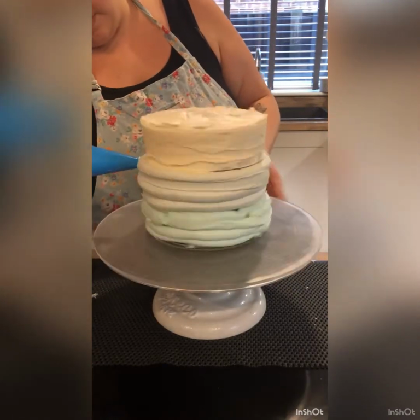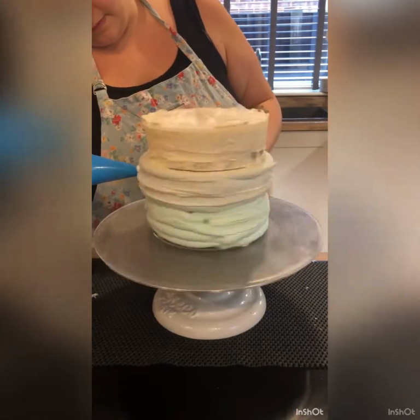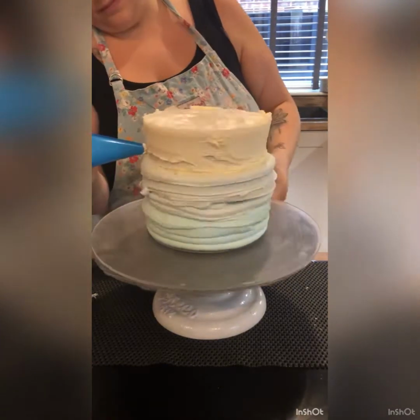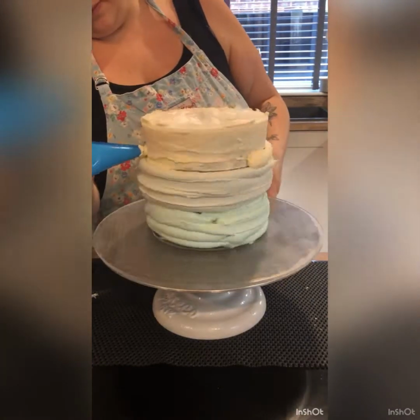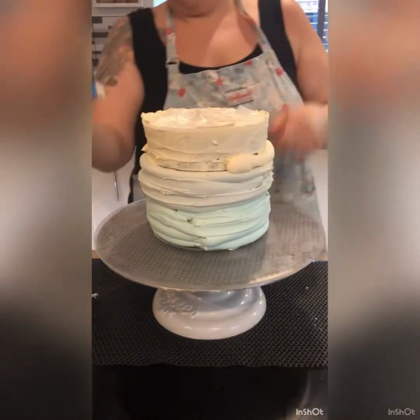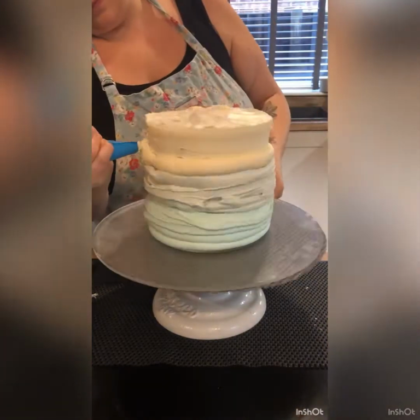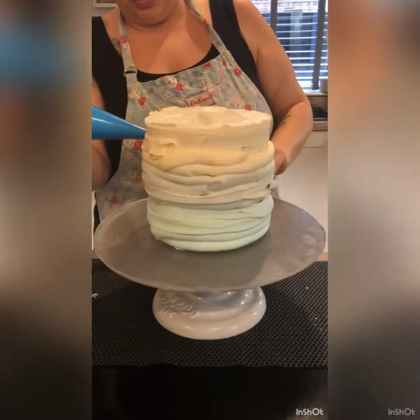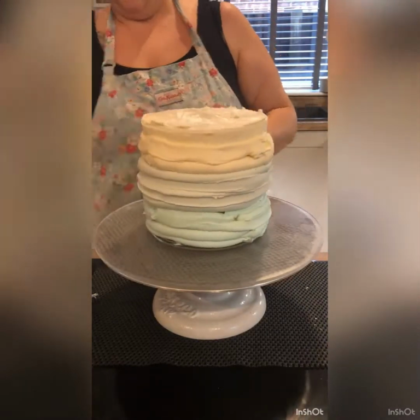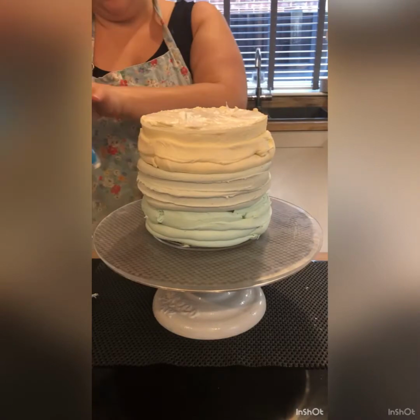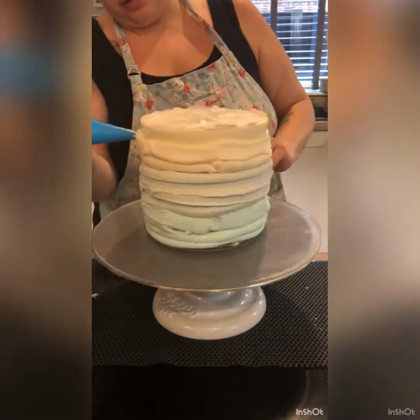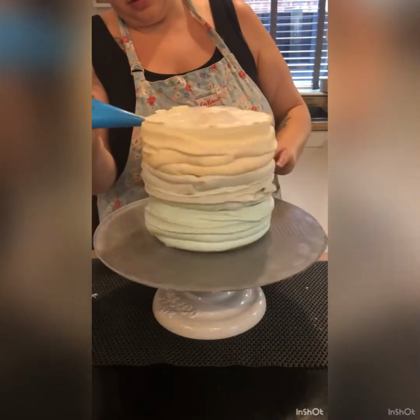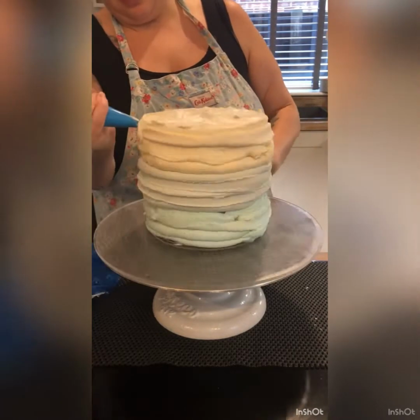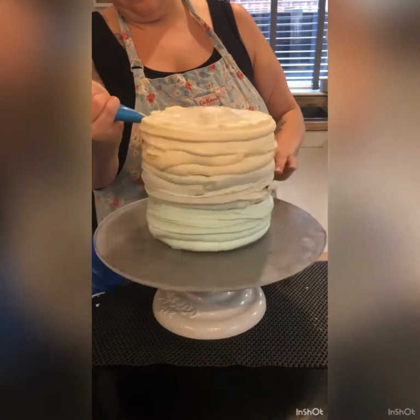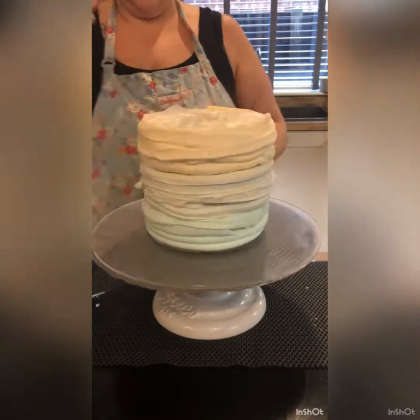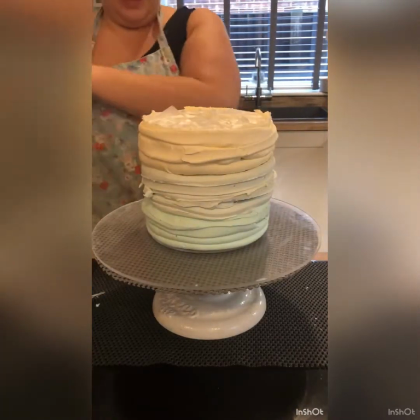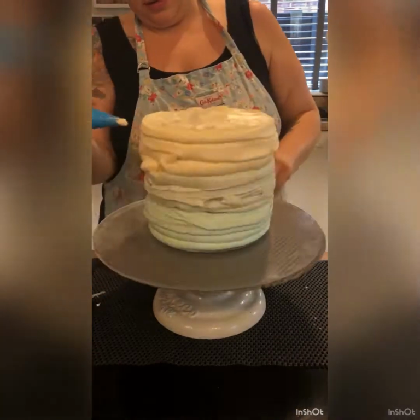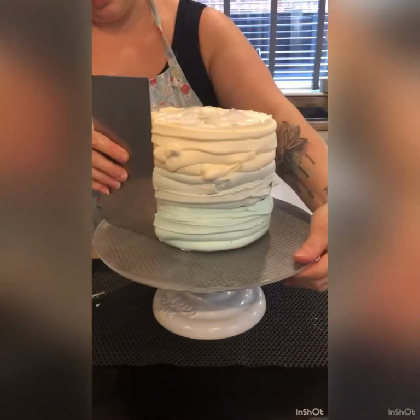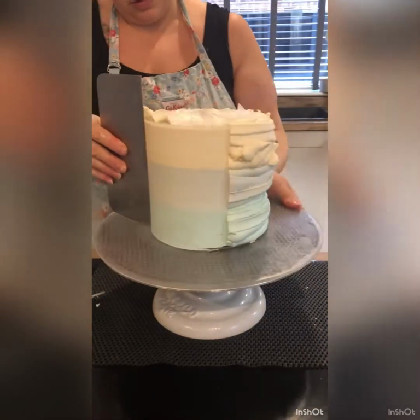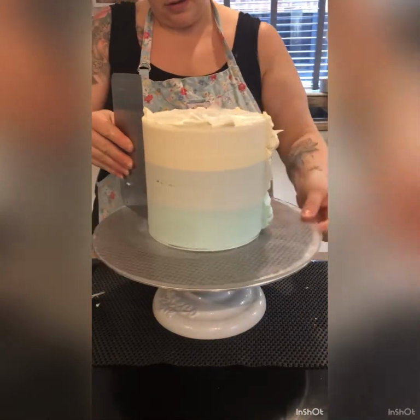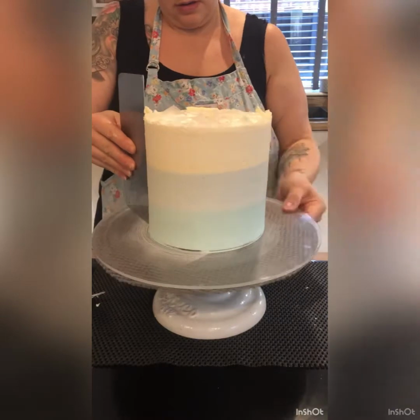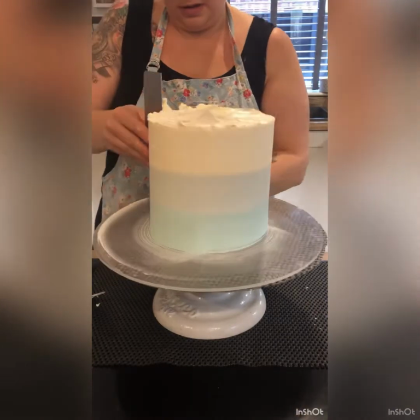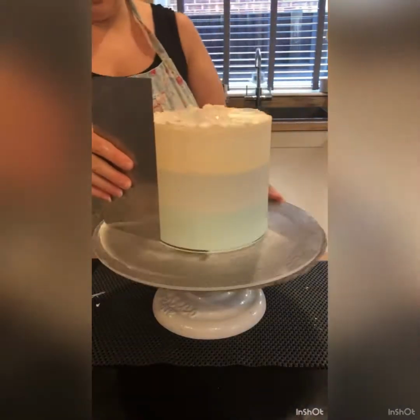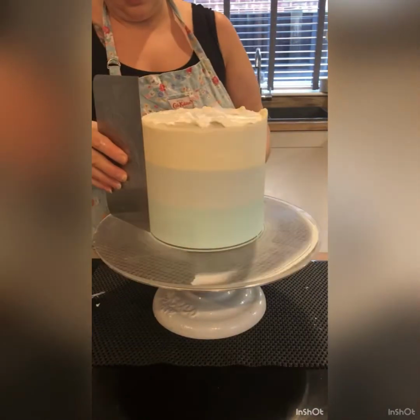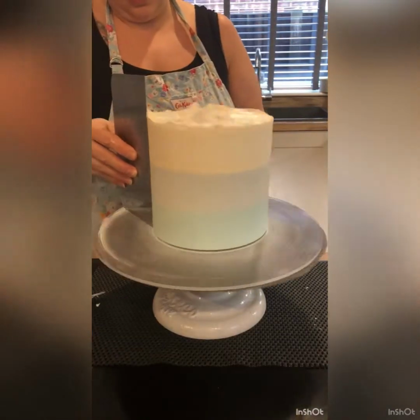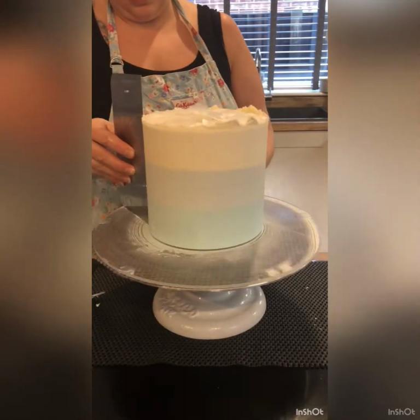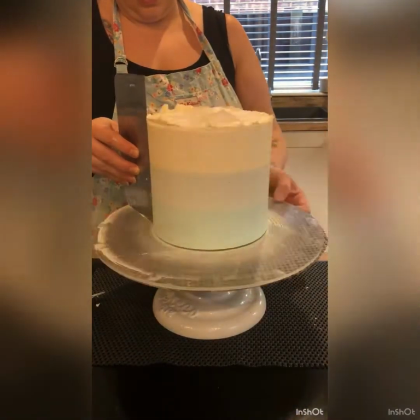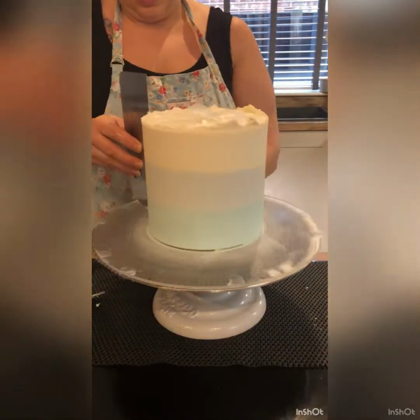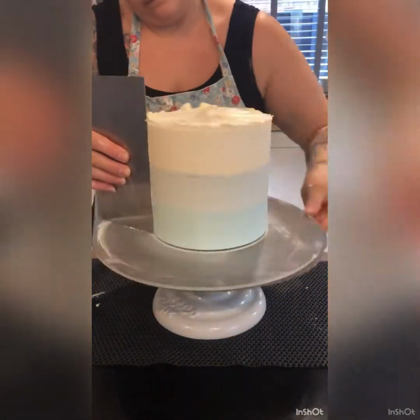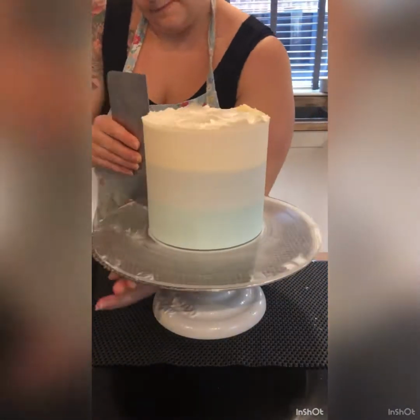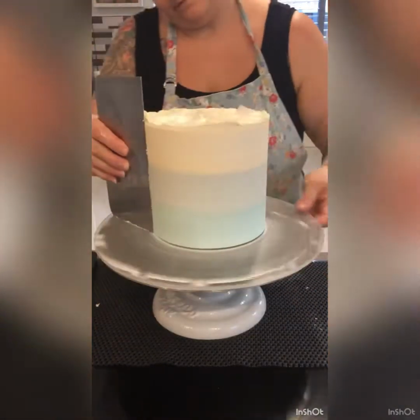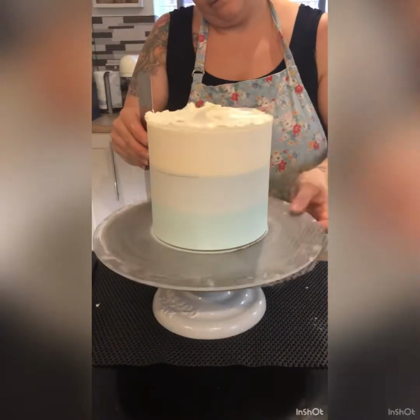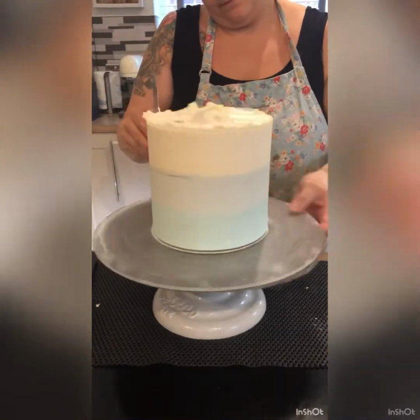Once we pipe the three colours on, we're going to use a bench scraper to scrape it back off again and make it nice and neat. This has got ganache plates above and below it, and then we're using that bench scraper, cleaning it off in between each scrape so that we get it nice and neat.